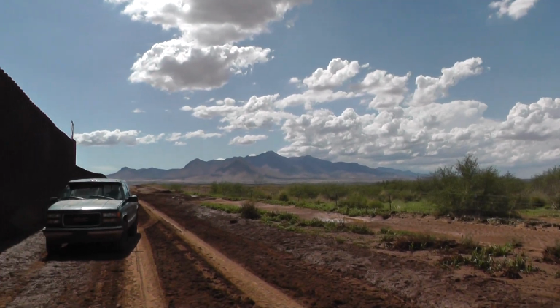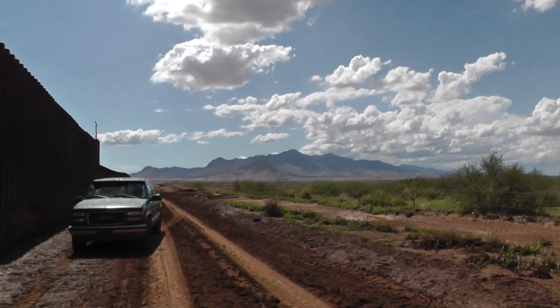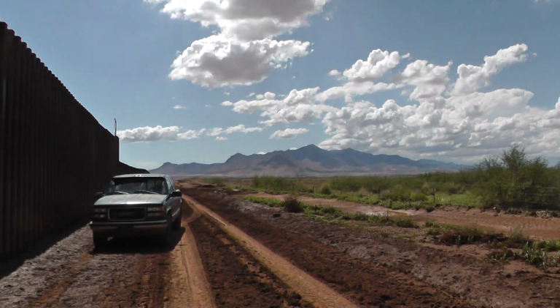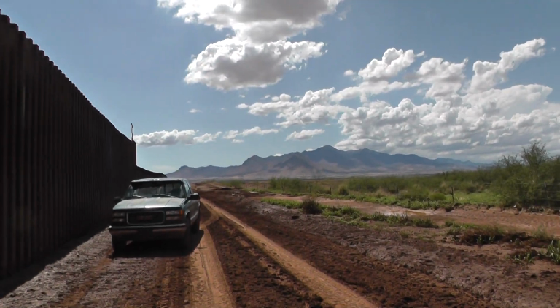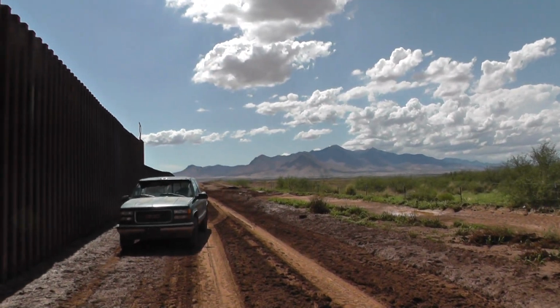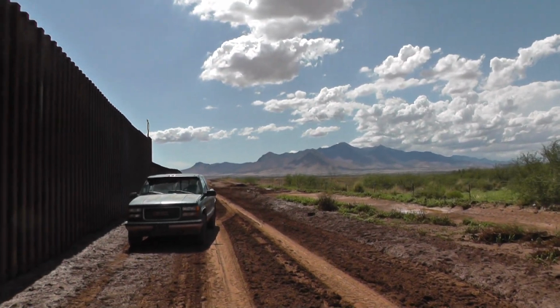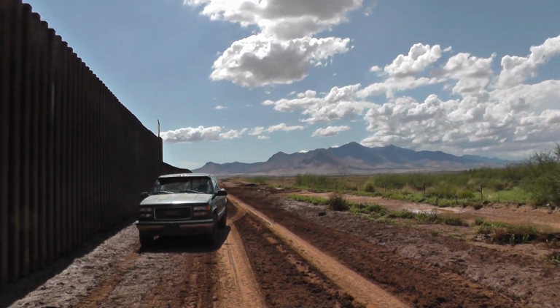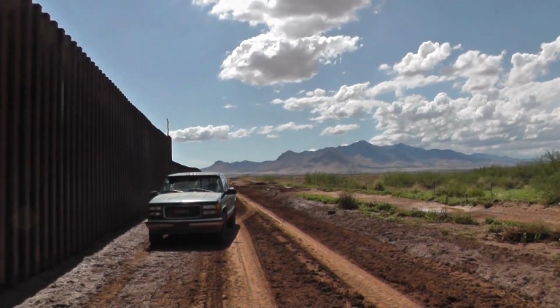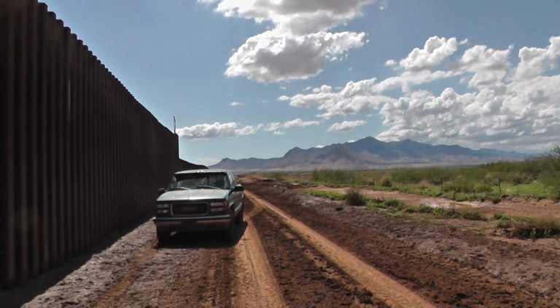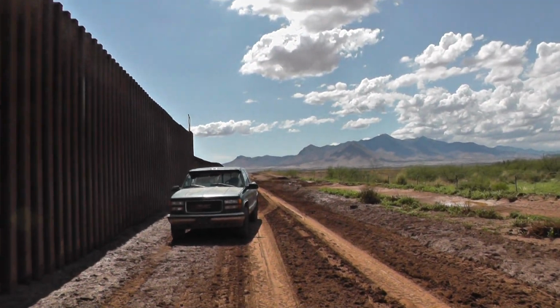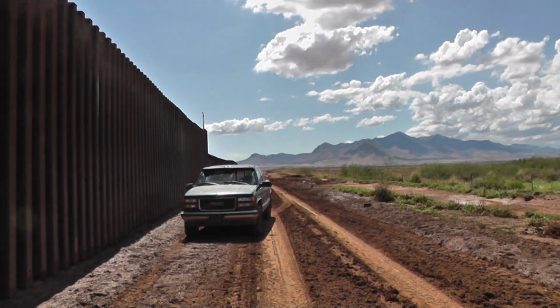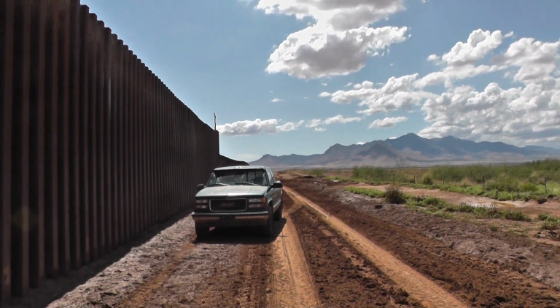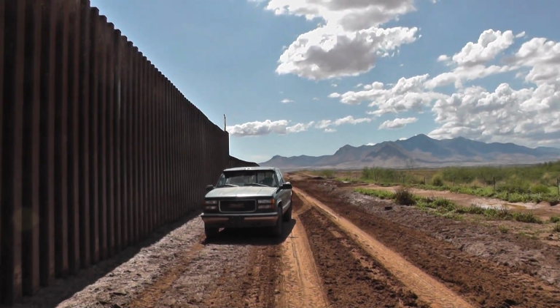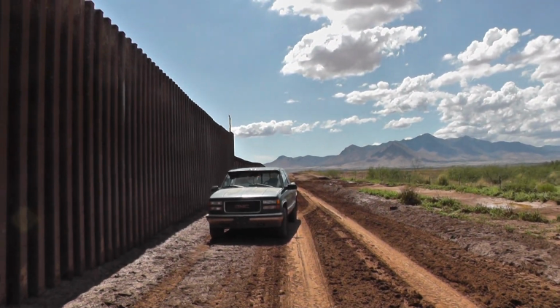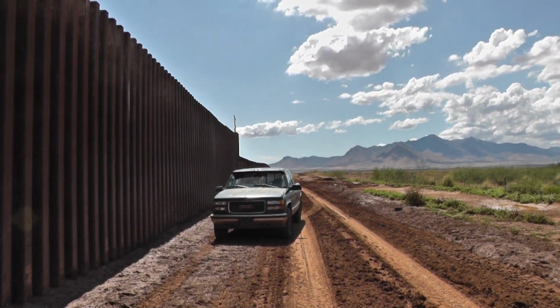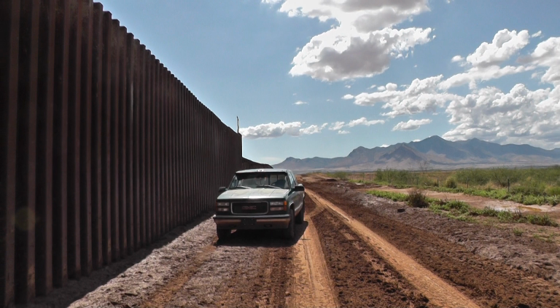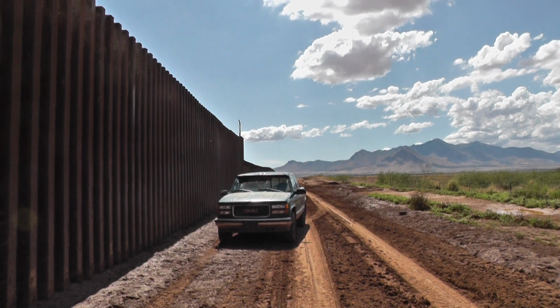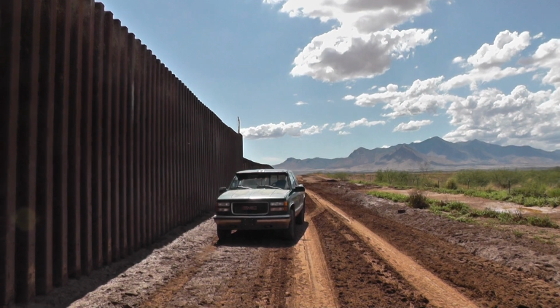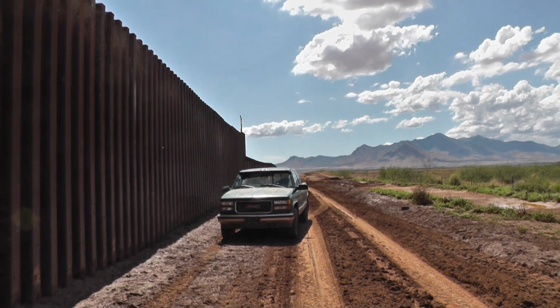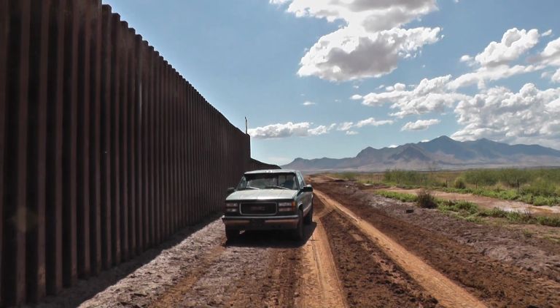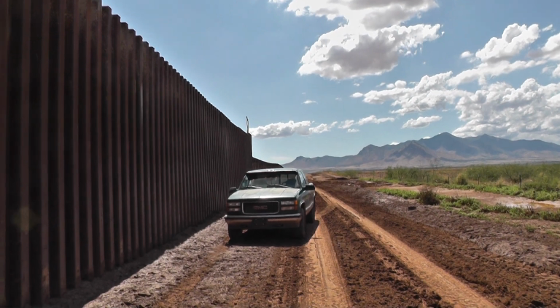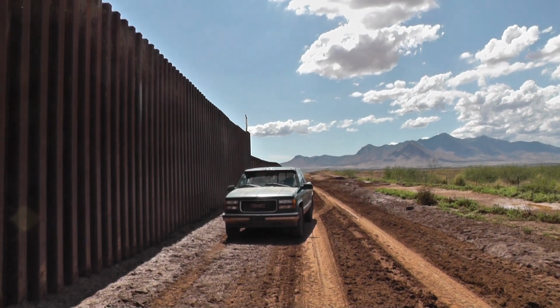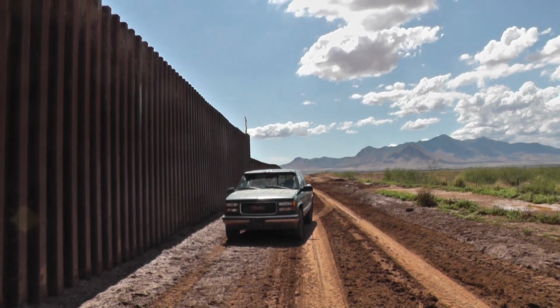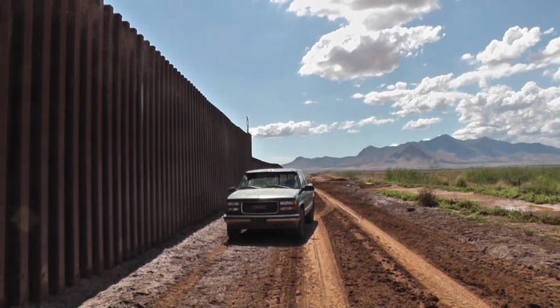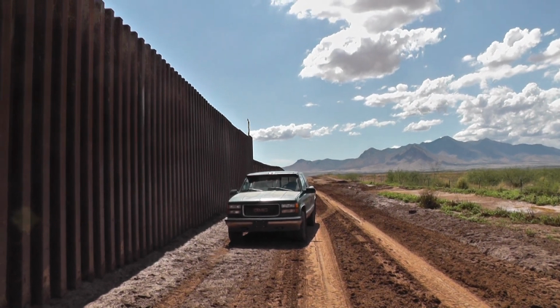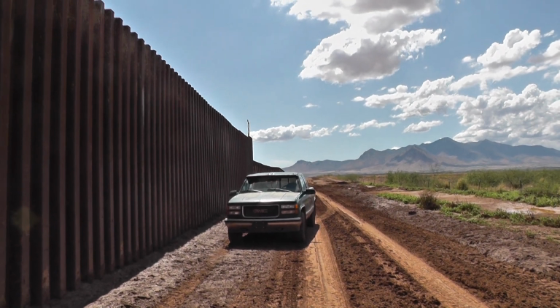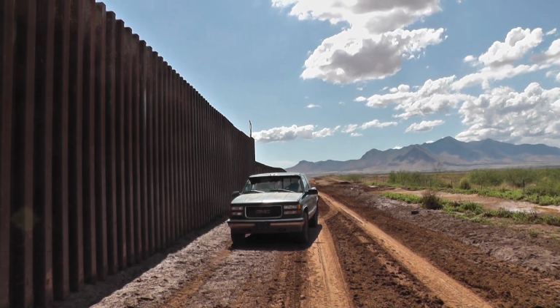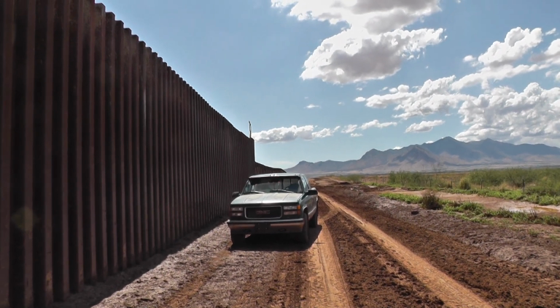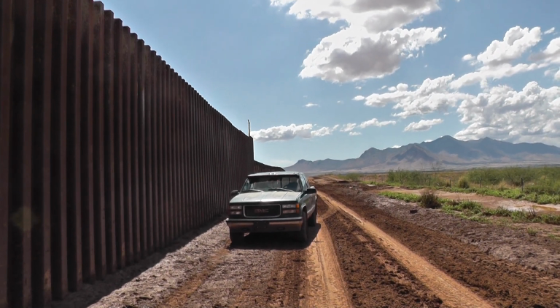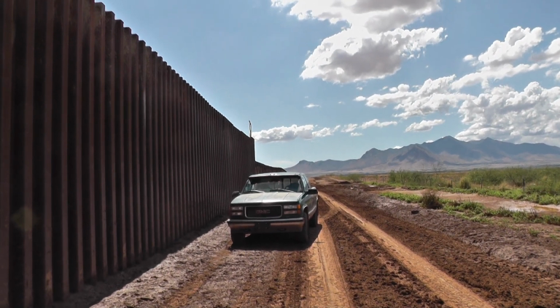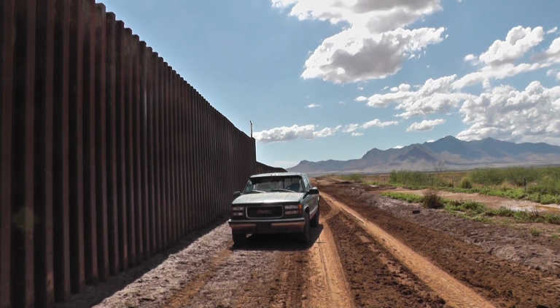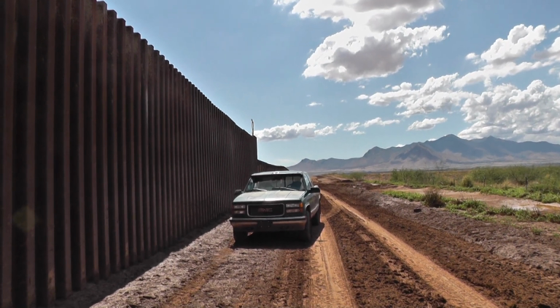But once again, we're back here to the truck and you can see that it's pretty much dwarfed by the fence as it exists right here.